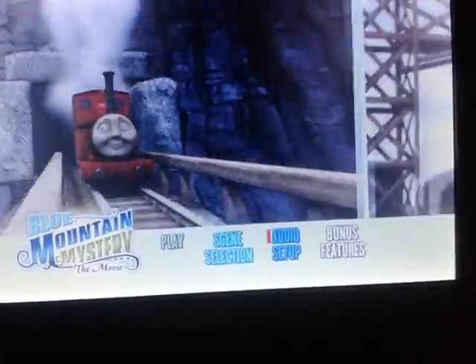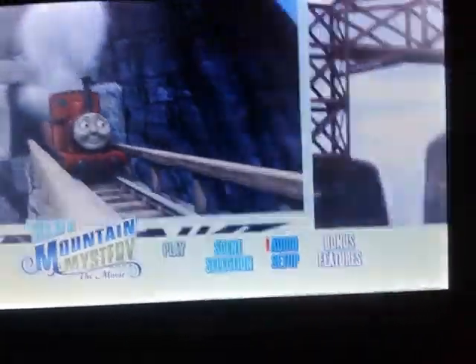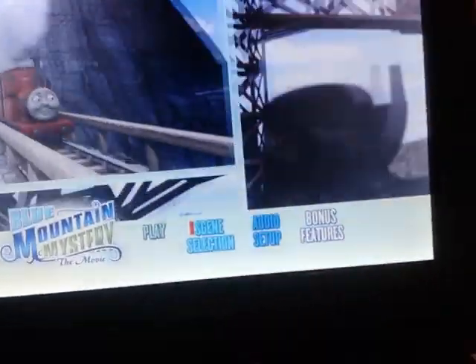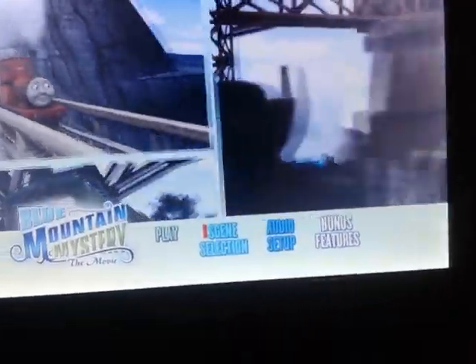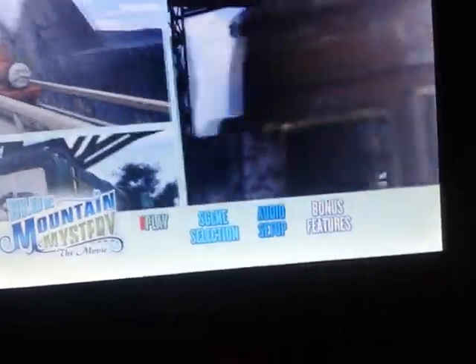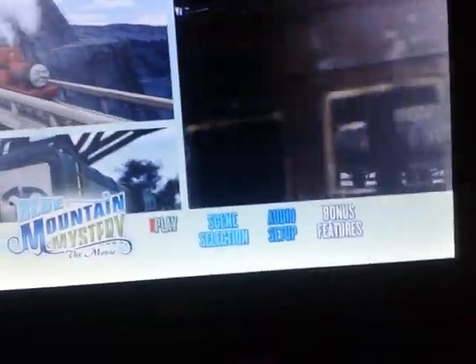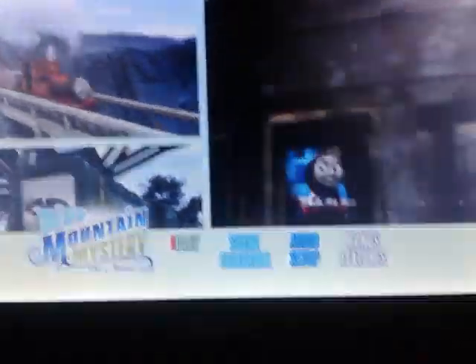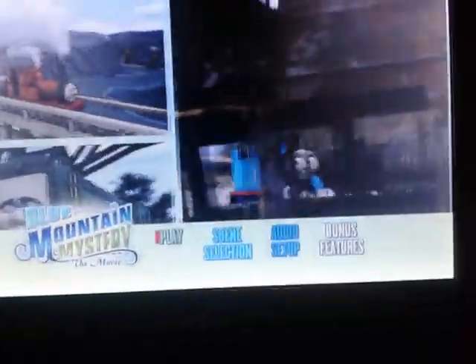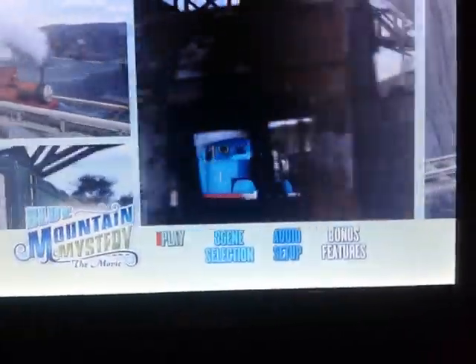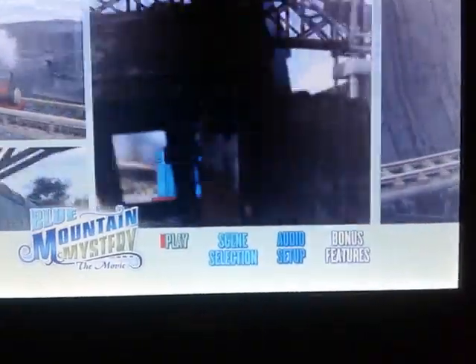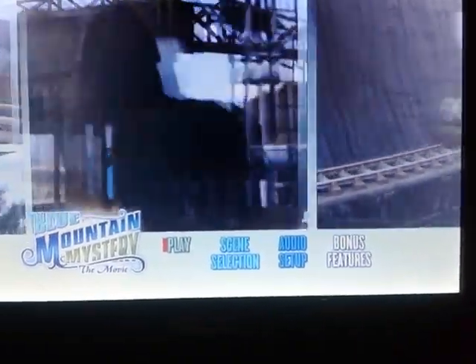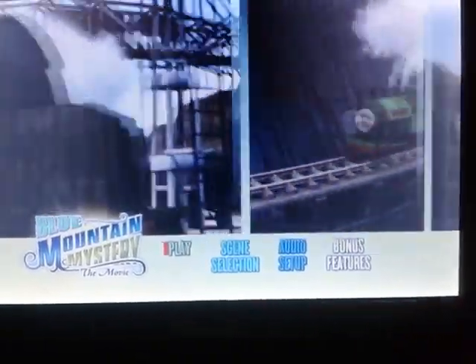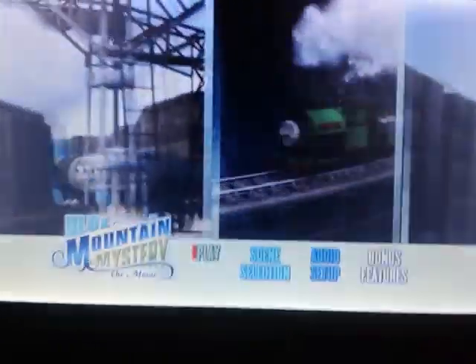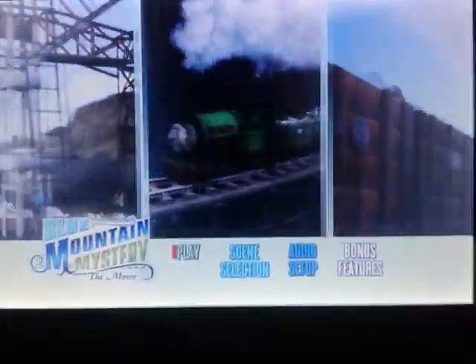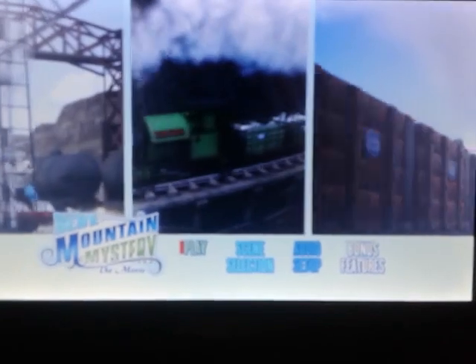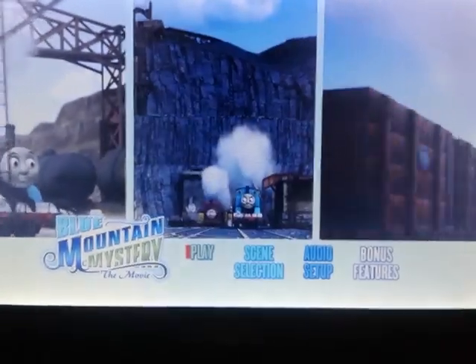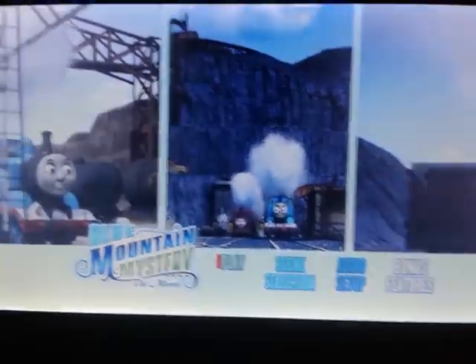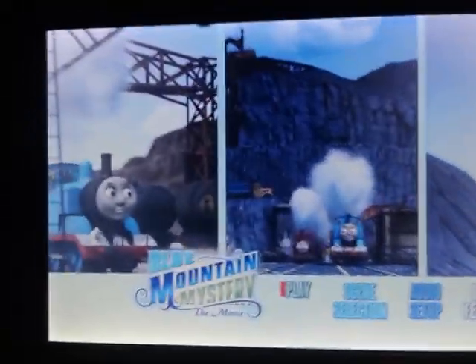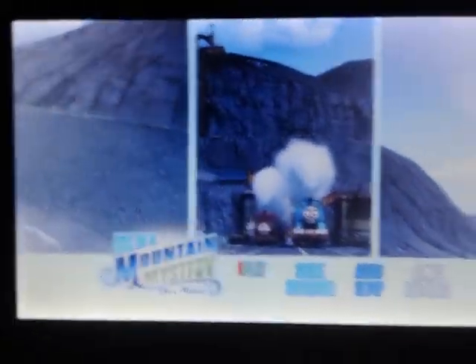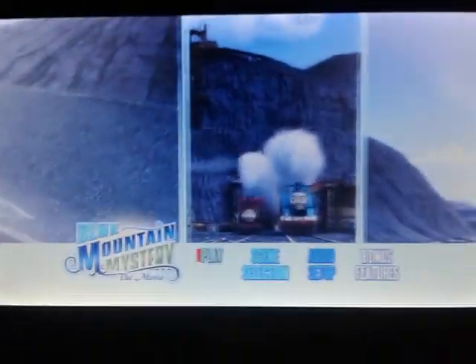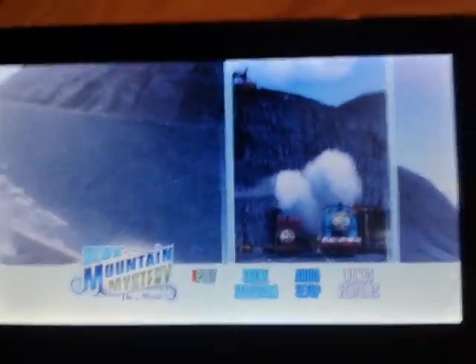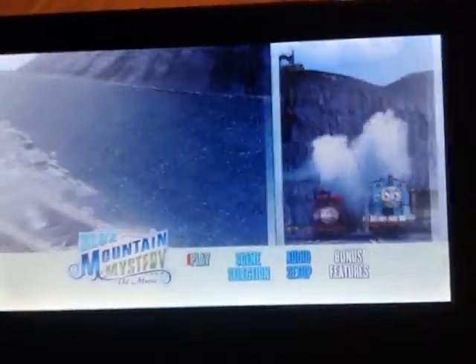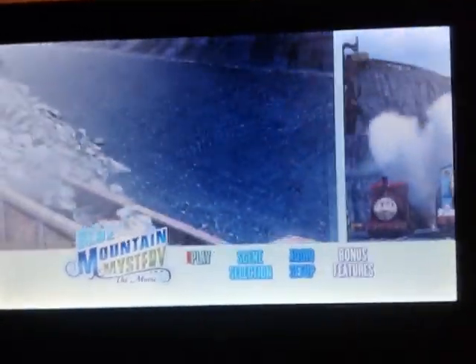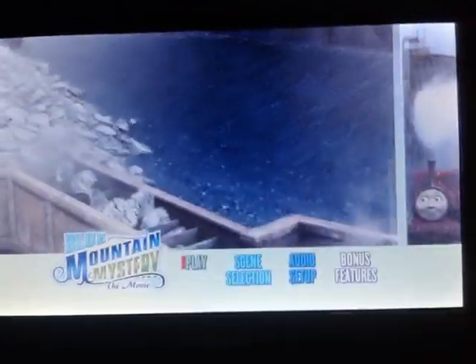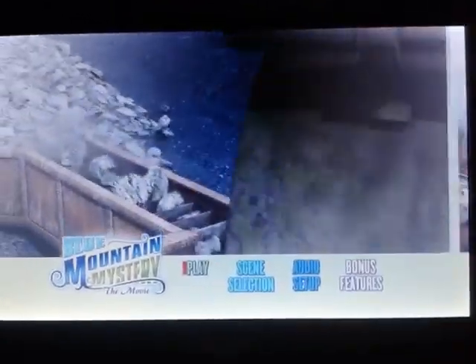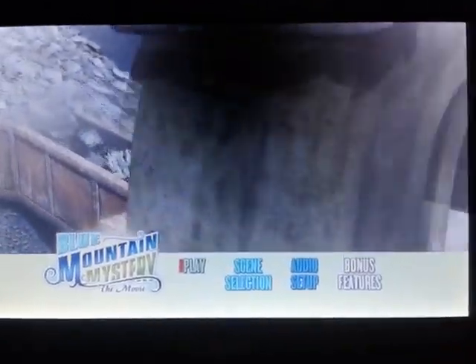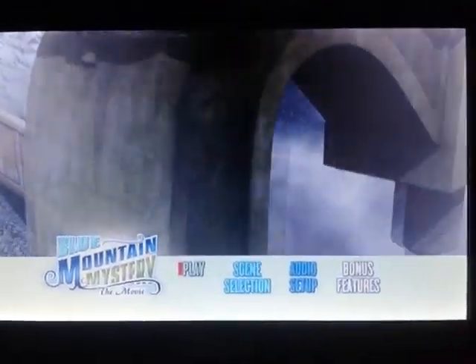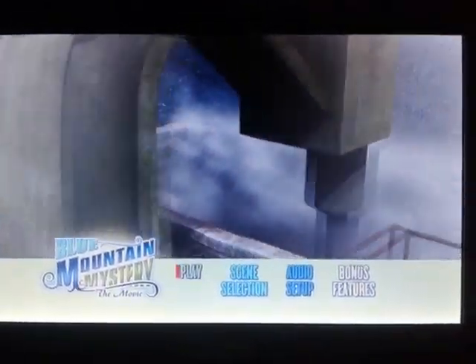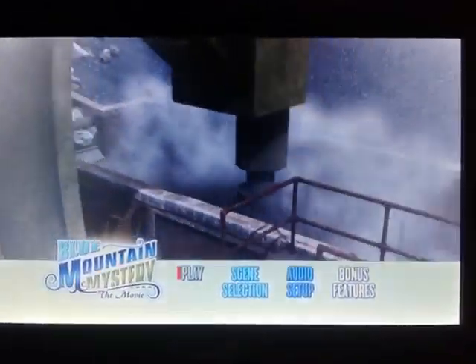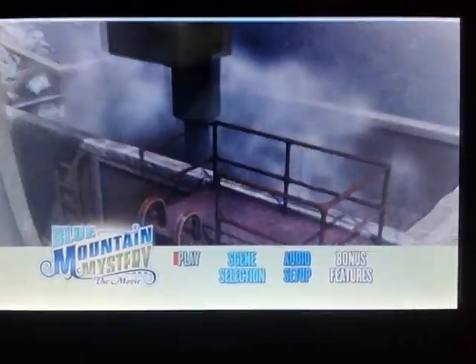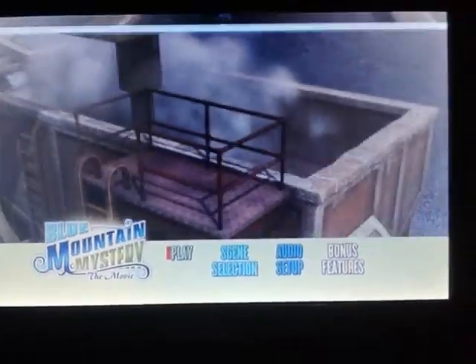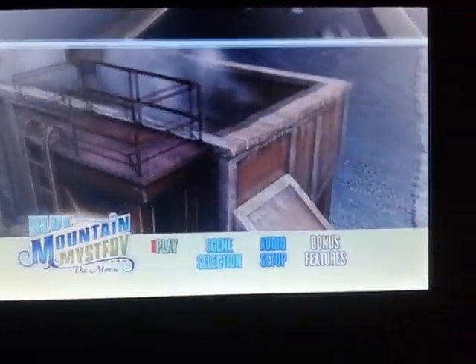I have to admit, this is a pretty good DVD menu if I do say so myself. So I hope you guys like the Blue Mountain Mystery DVD menu. Goodbye everybody and have a great day.